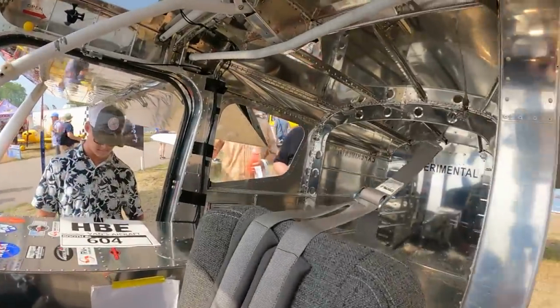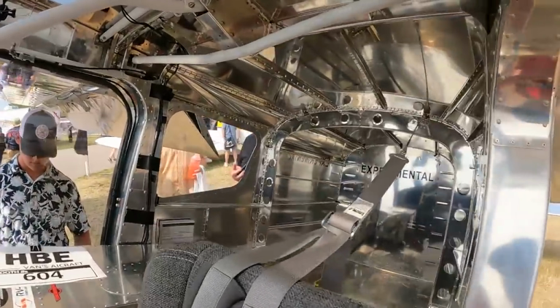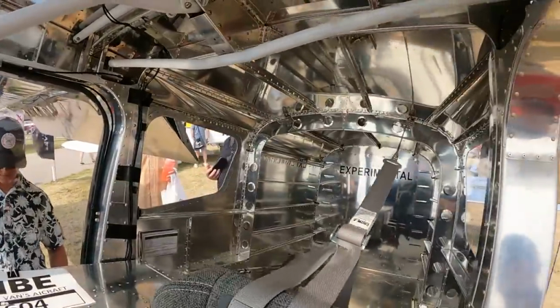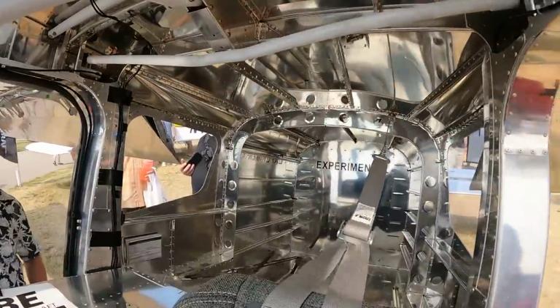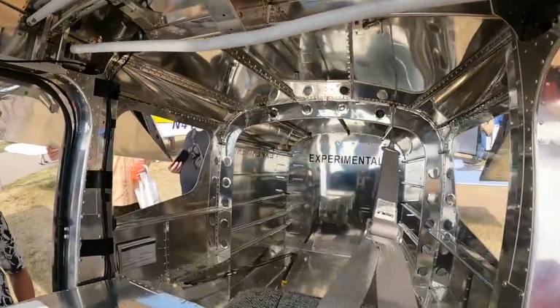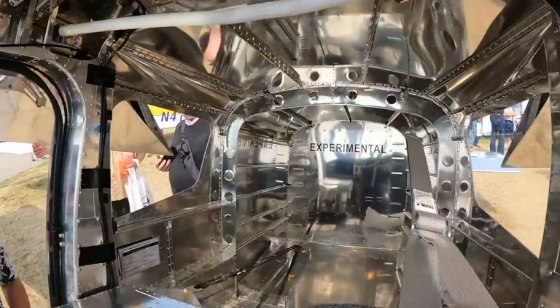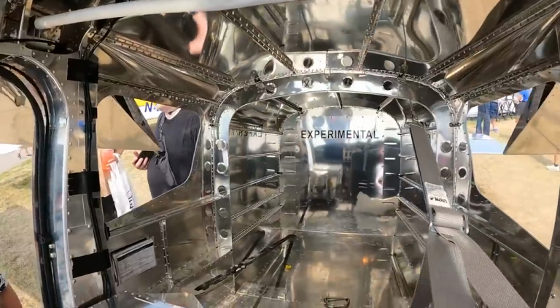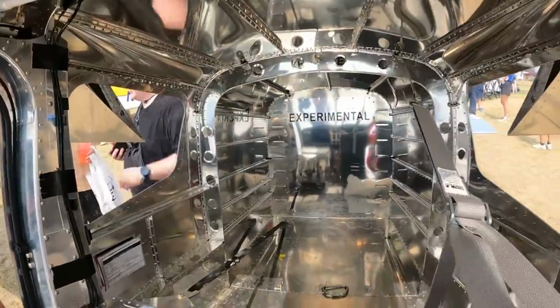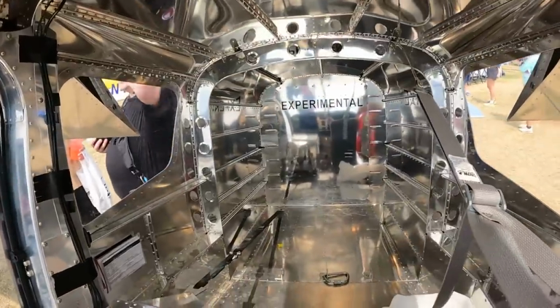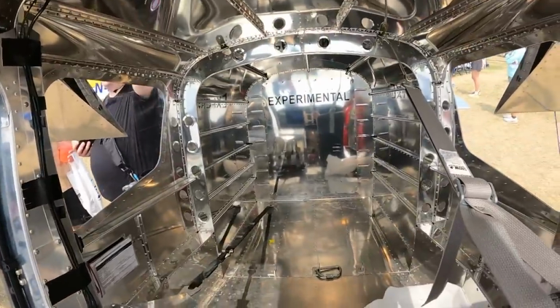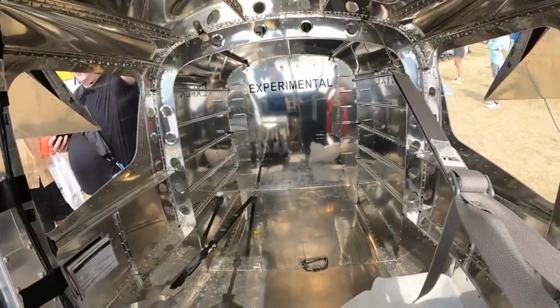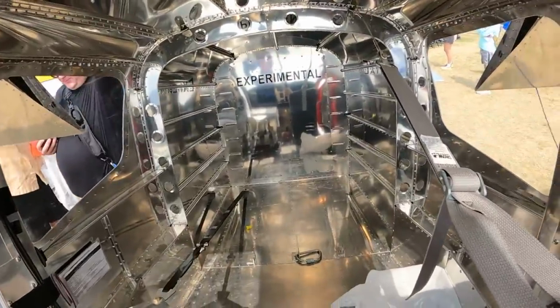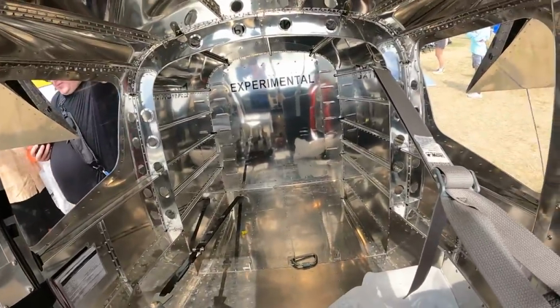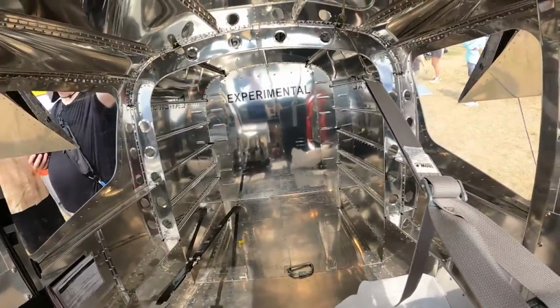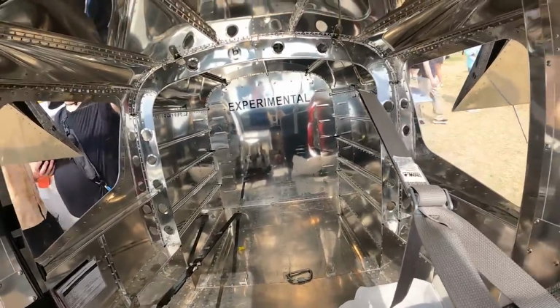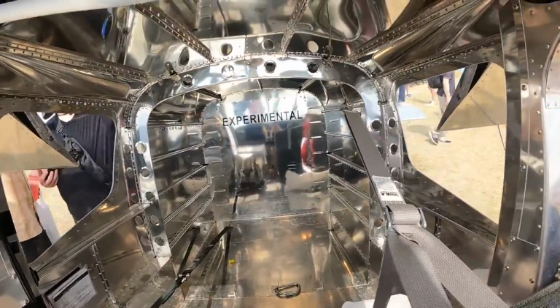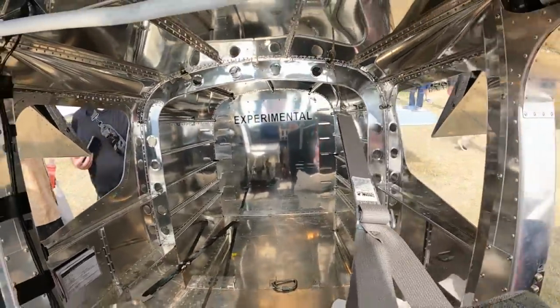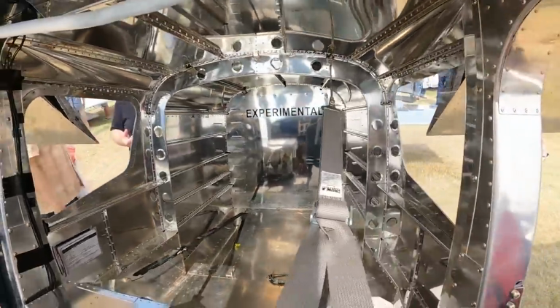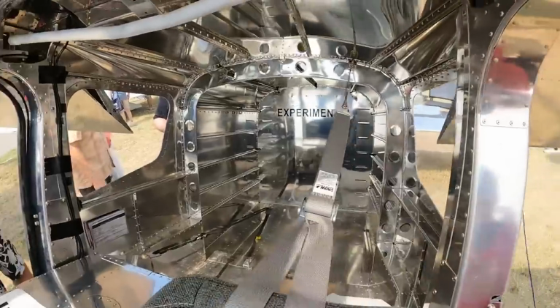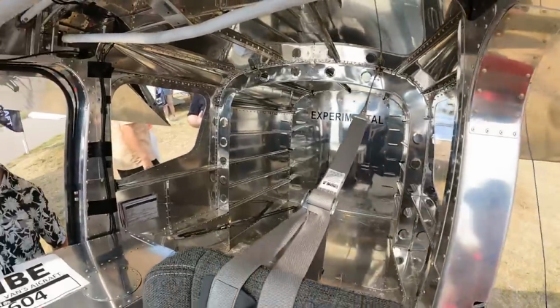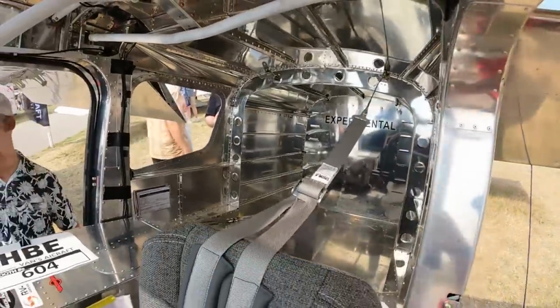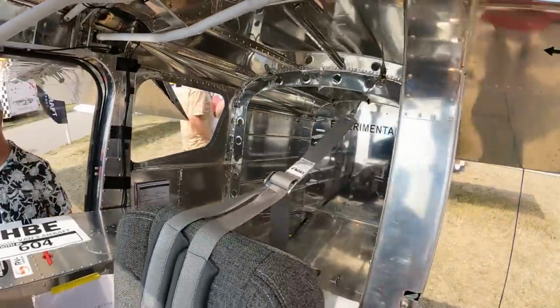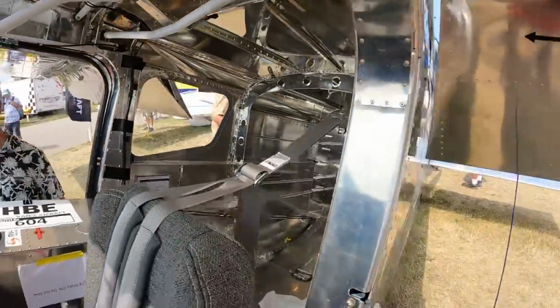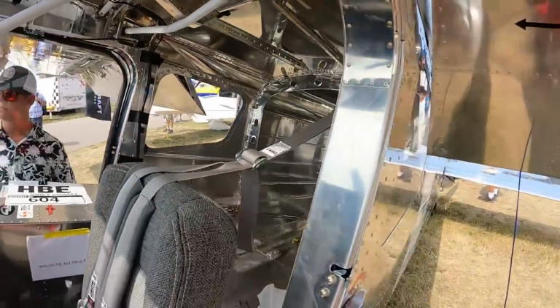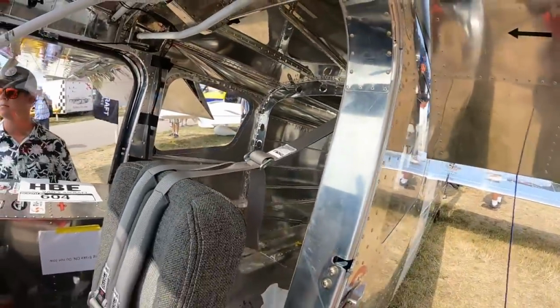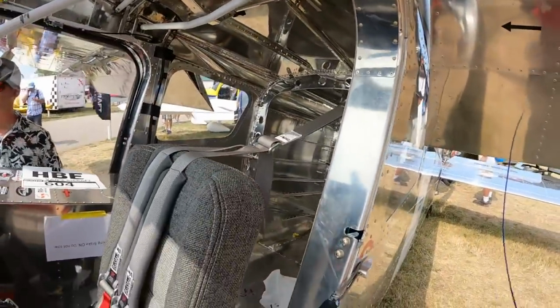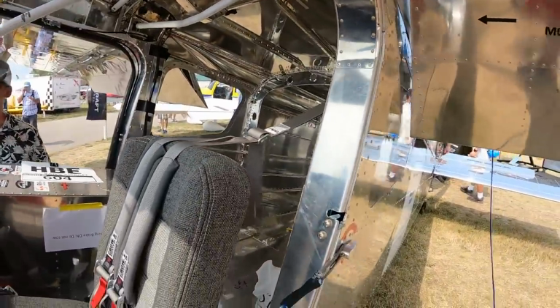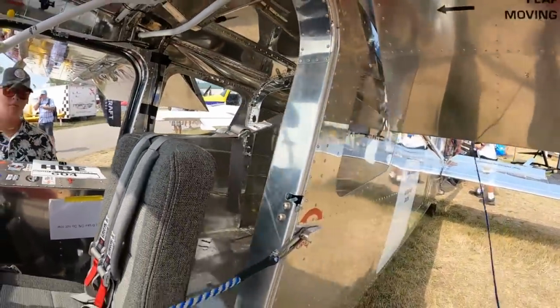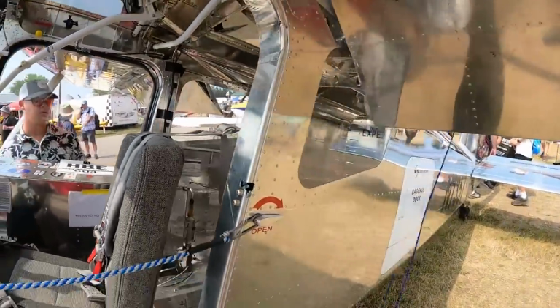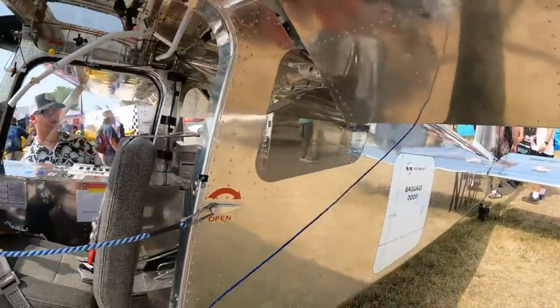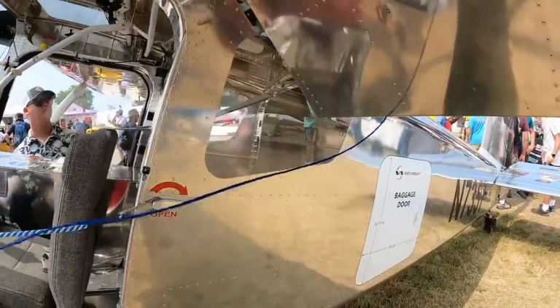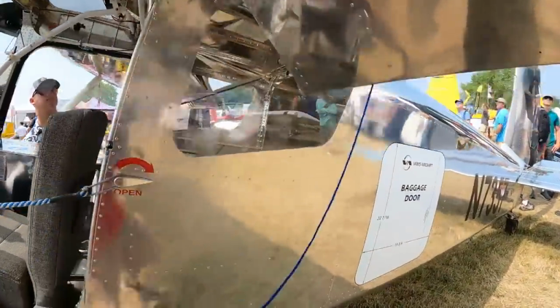Moving back into the cargo section. Still only see room for two forward occupants. I don't think they have any plans for rear seats, but they do have plans for baggage.